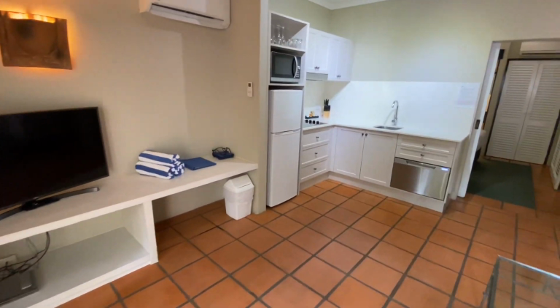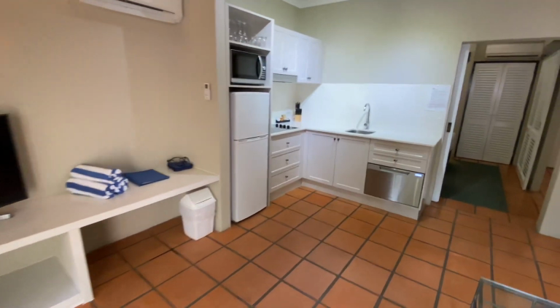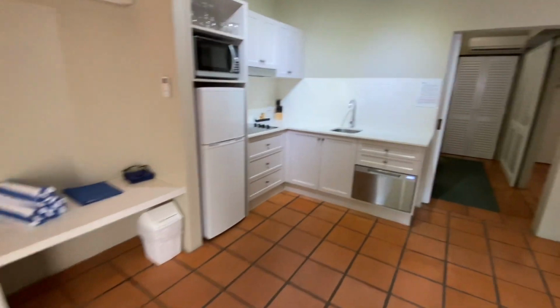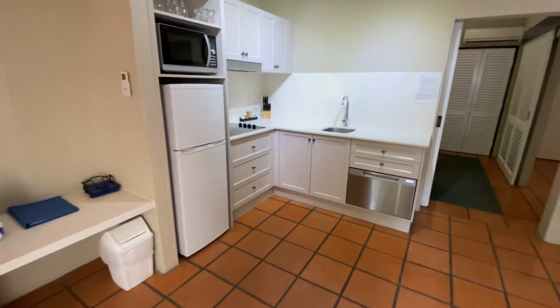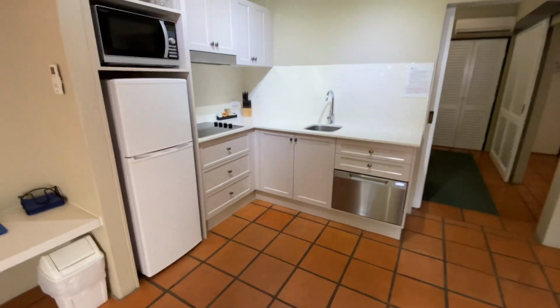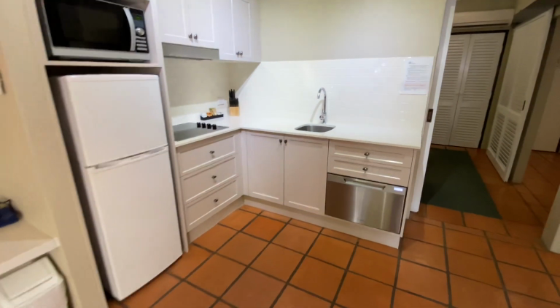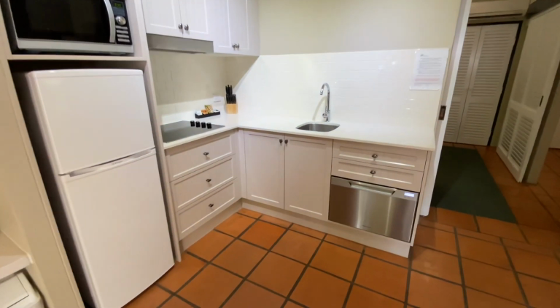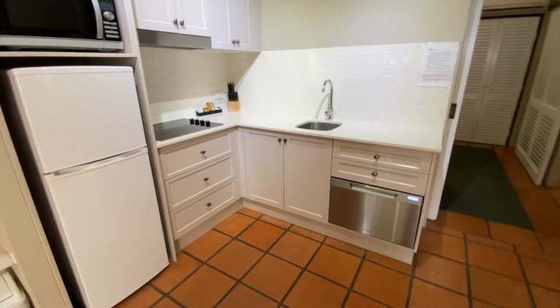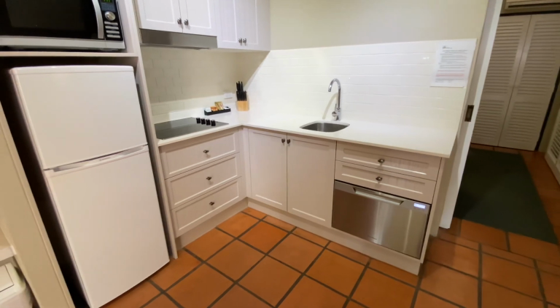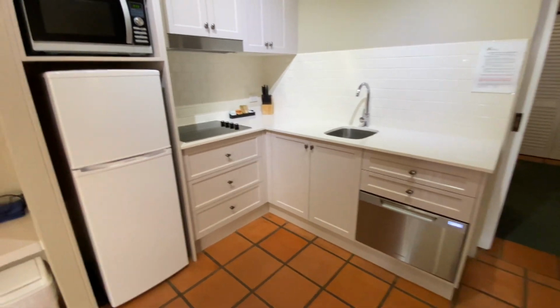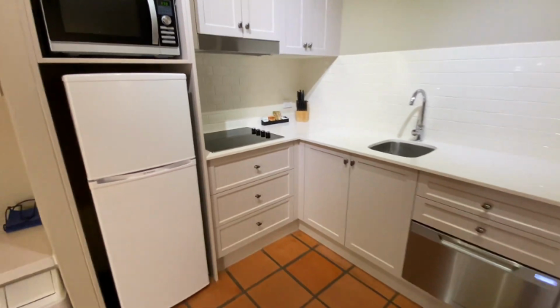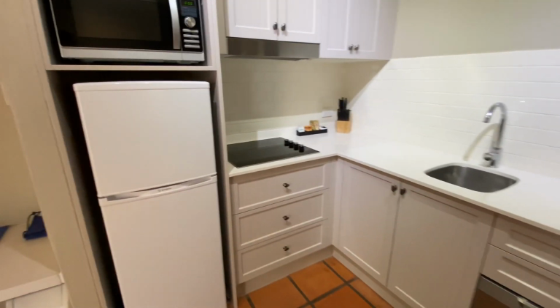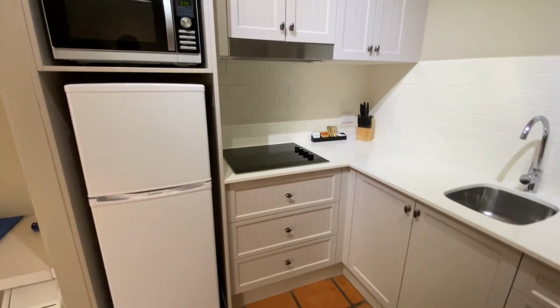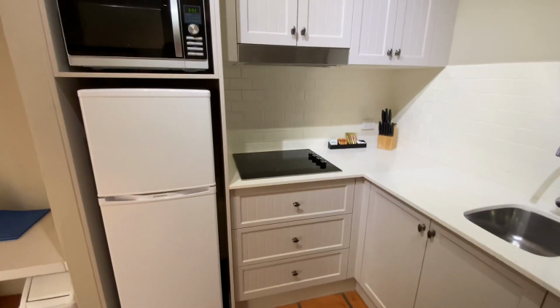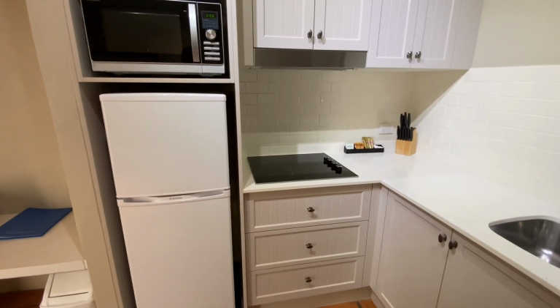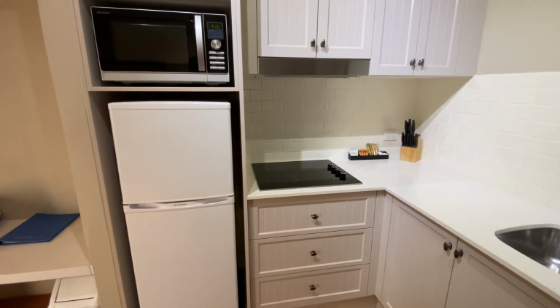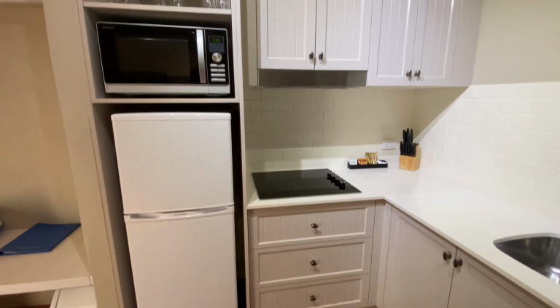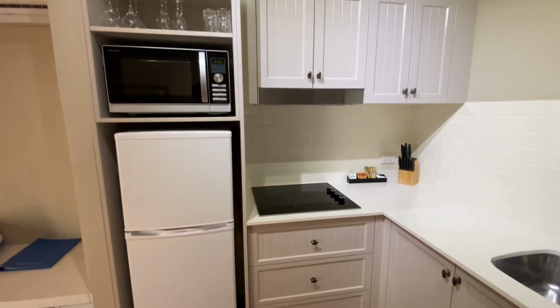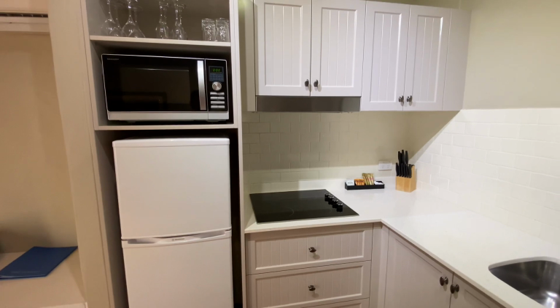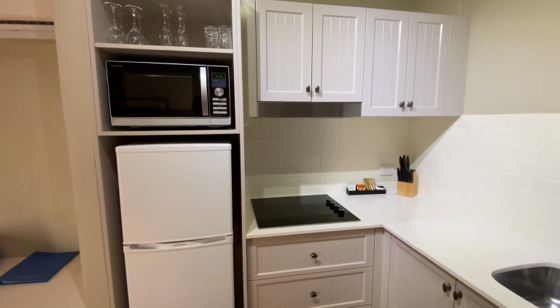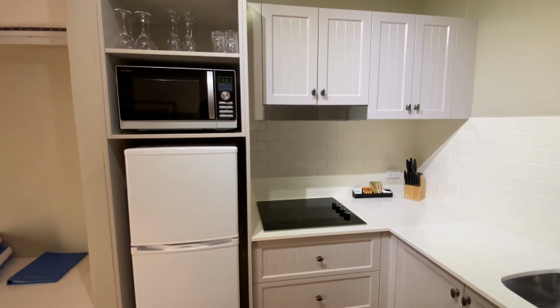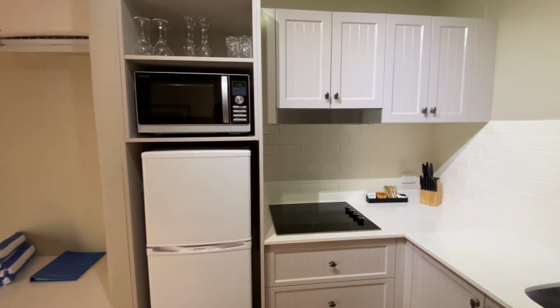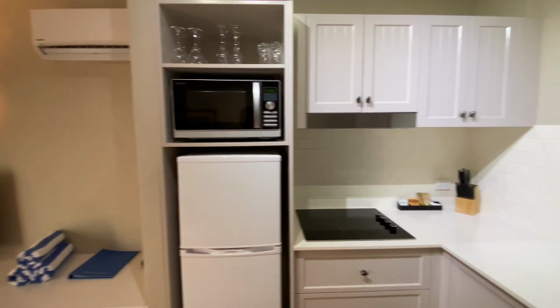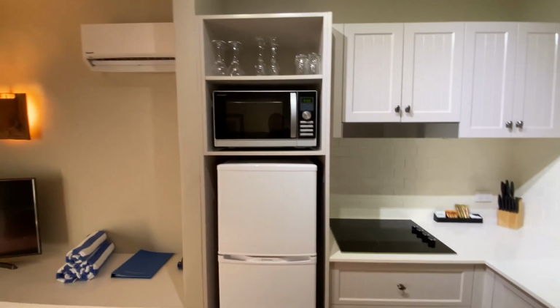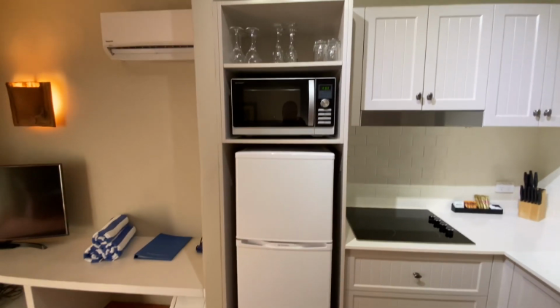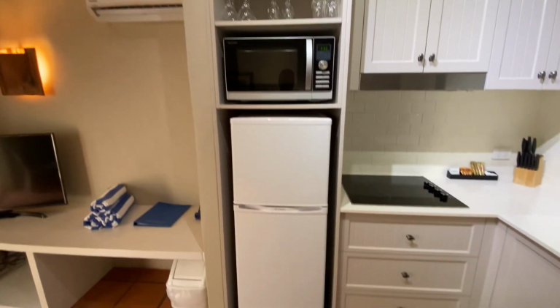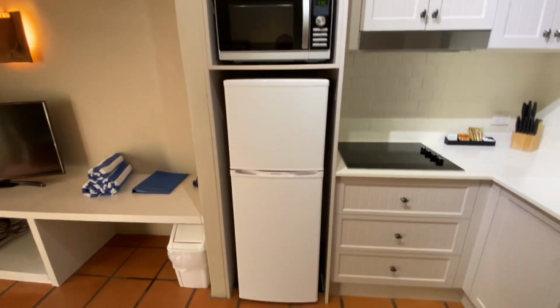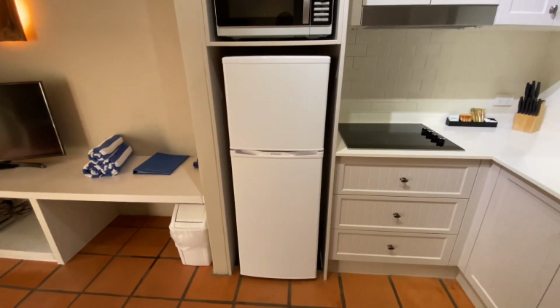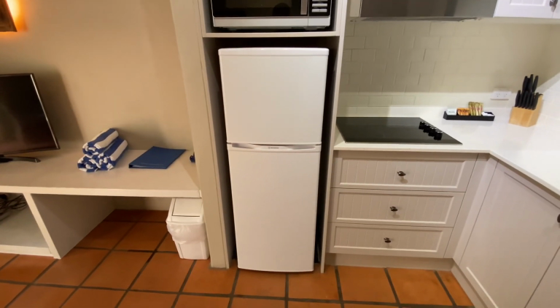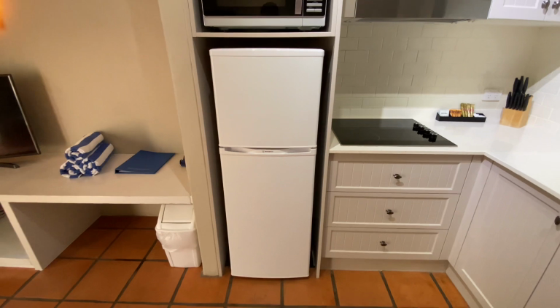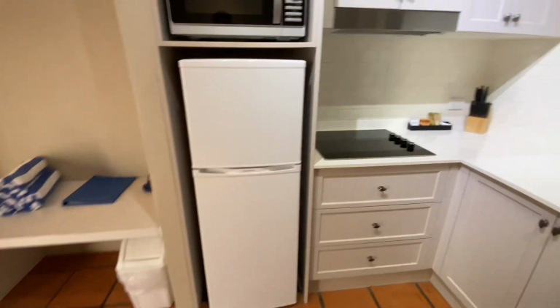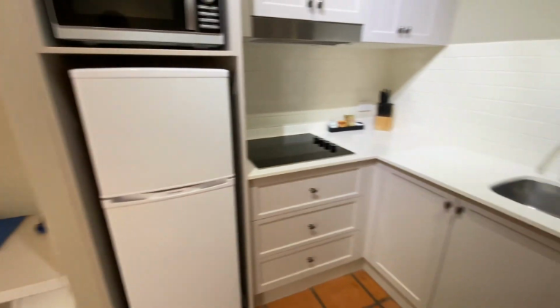Kitchen was done in the last couple of years — has a dishwasher, four-burner cooktop (a lot only have two), stainless steel pullout range hood, microwave, and a reasonable sized fridge, perhaps around 200 litres.